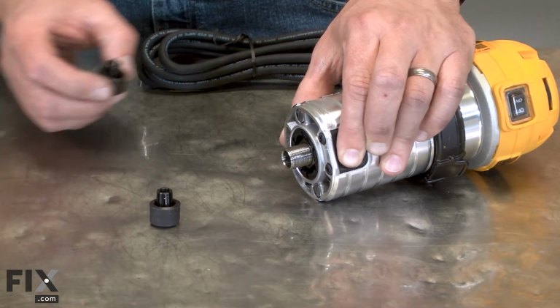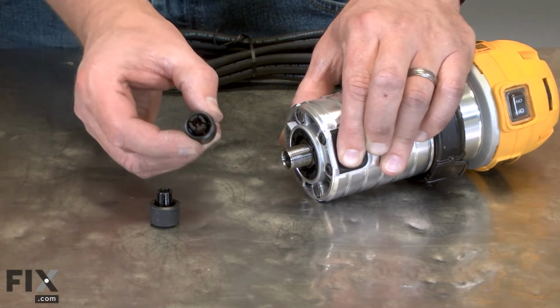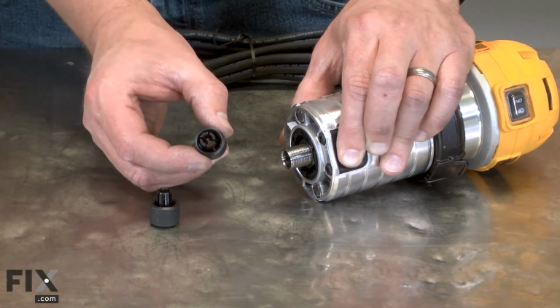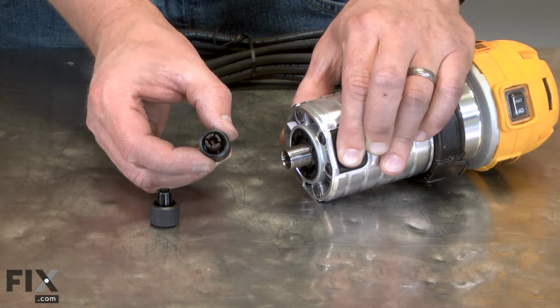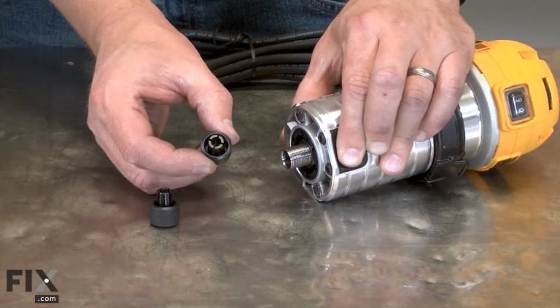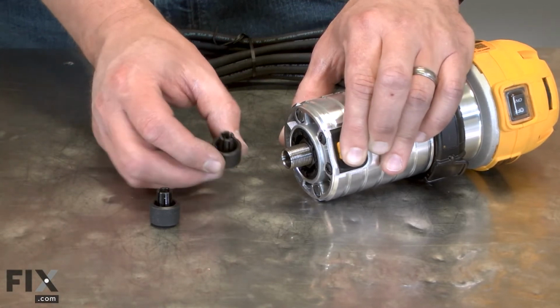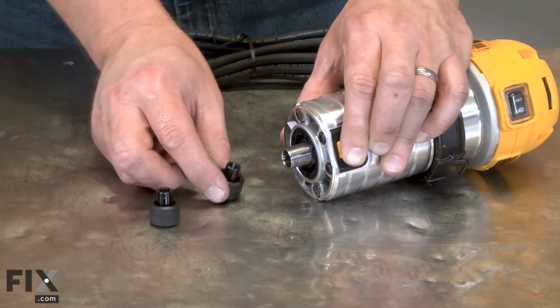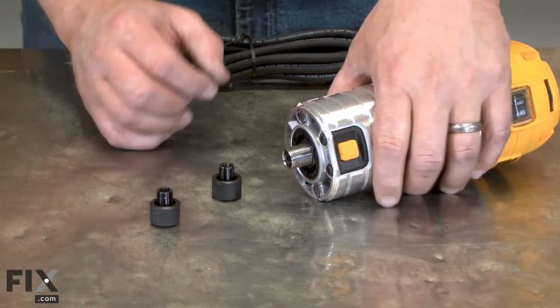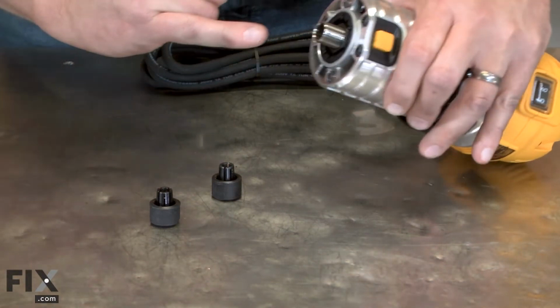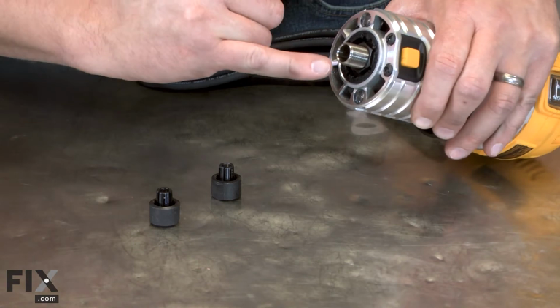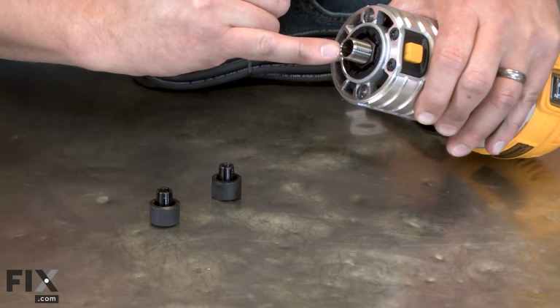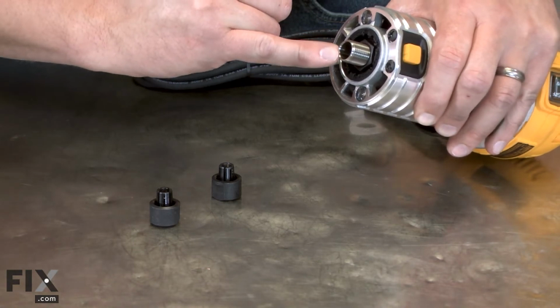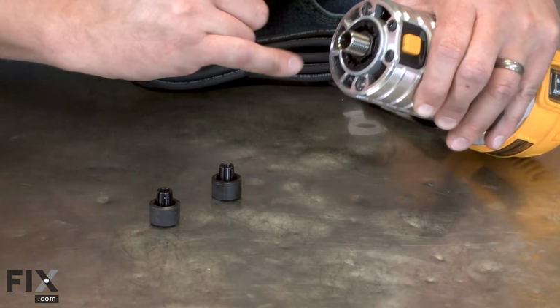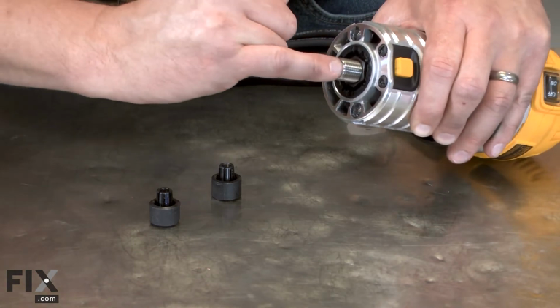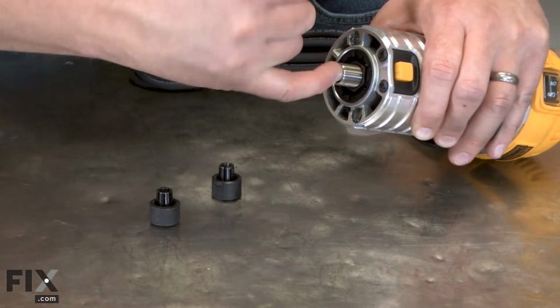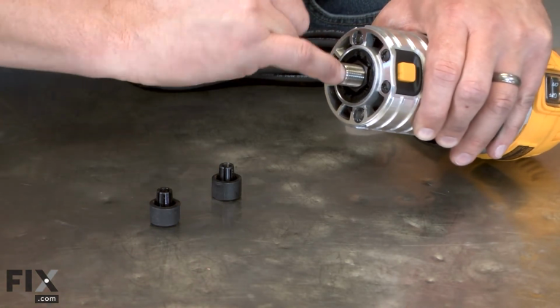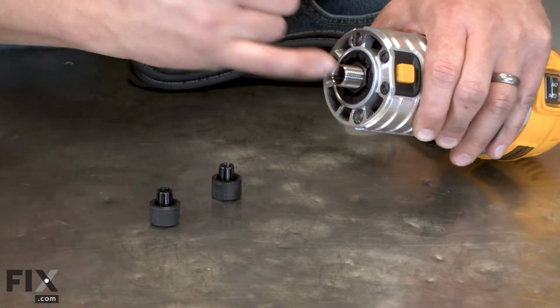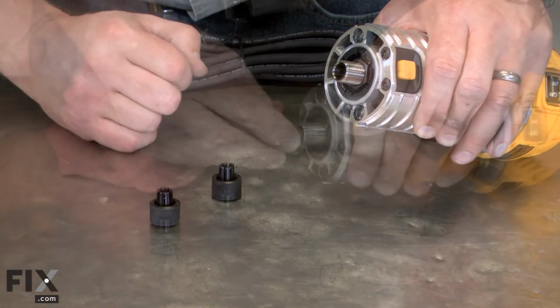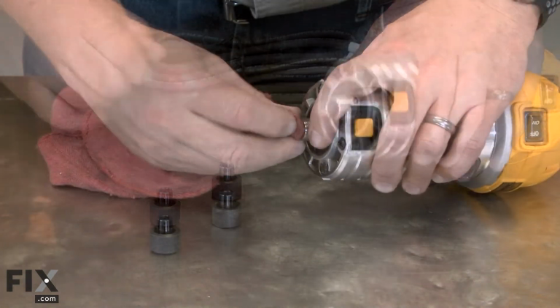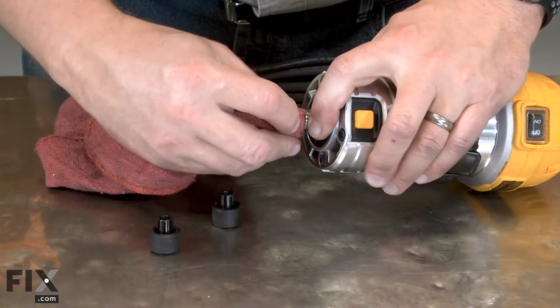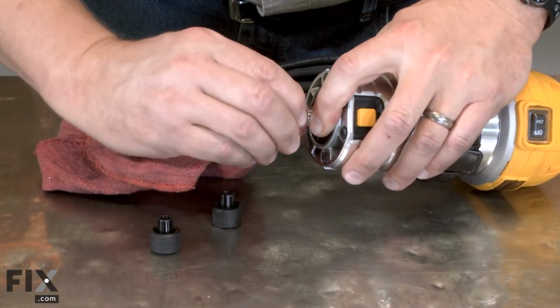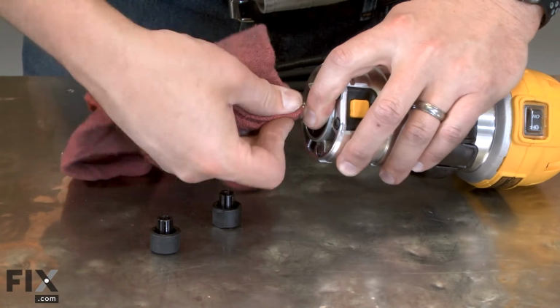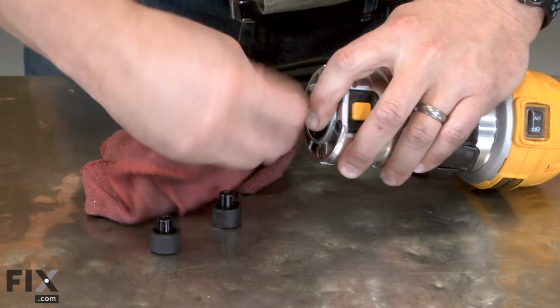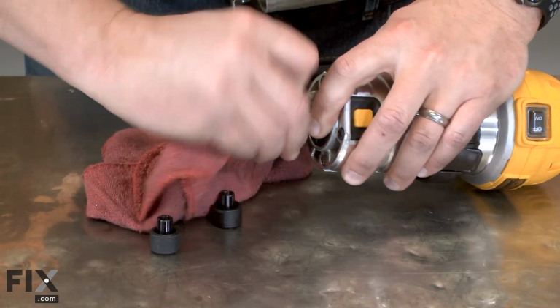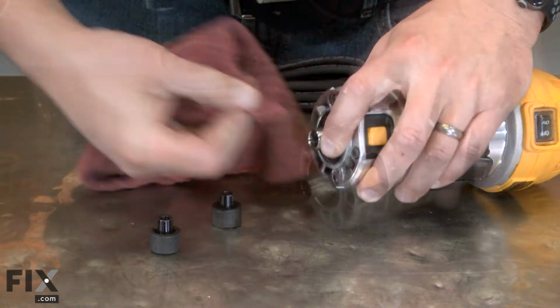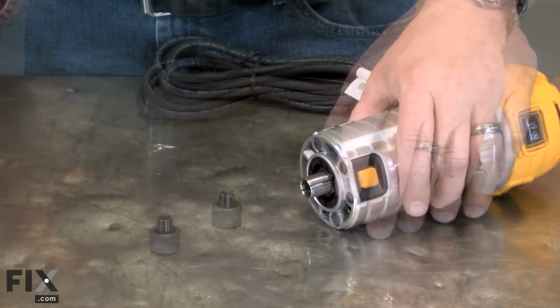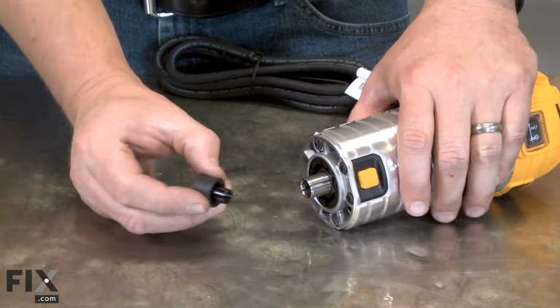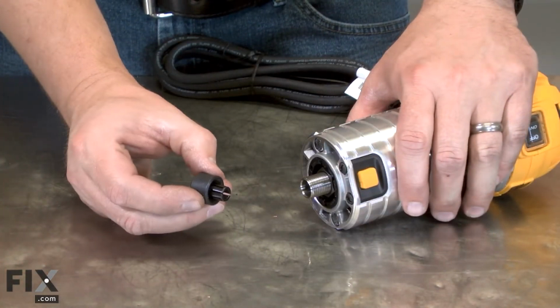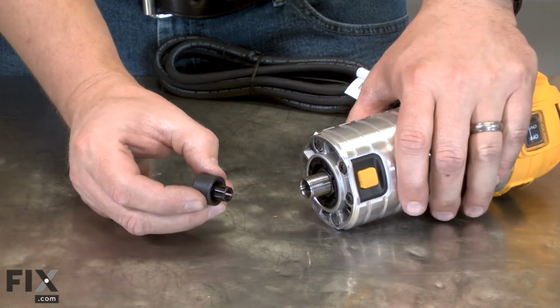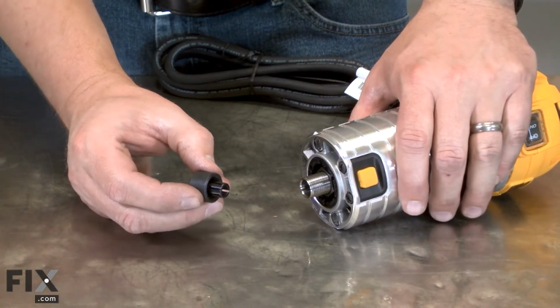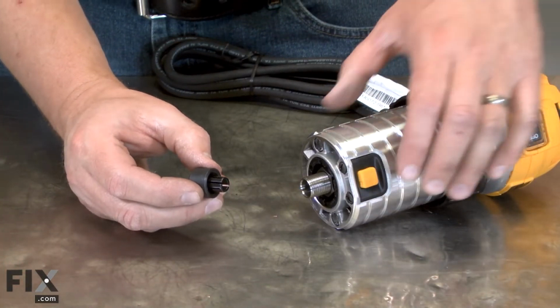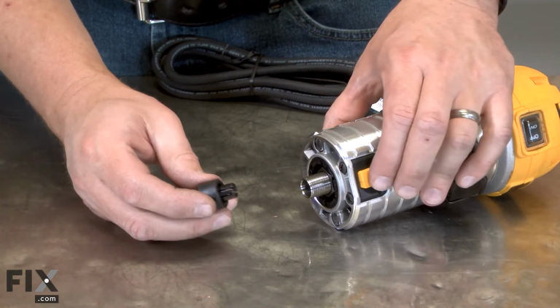Now I can install the new collet. Before I do, I'll make sure the taper inside the spindle is clean. And now I'll thread the collet into the spindle.